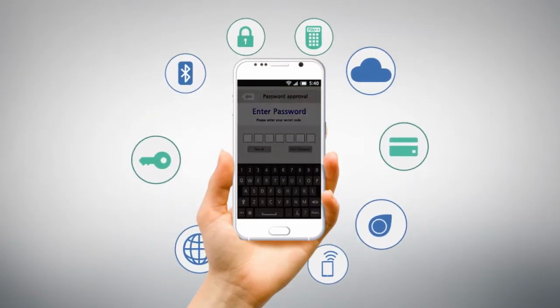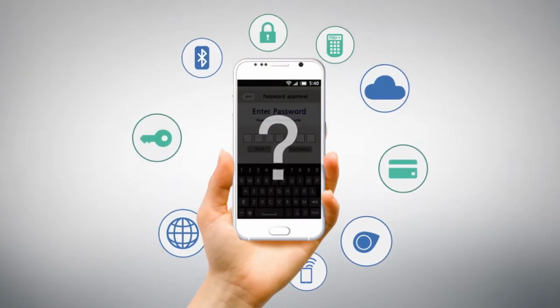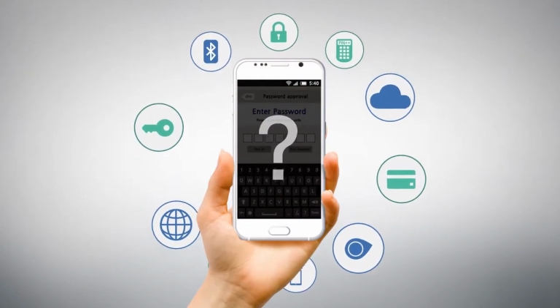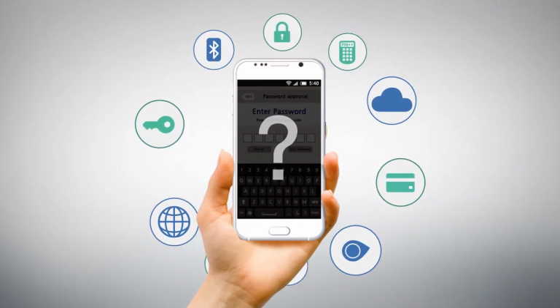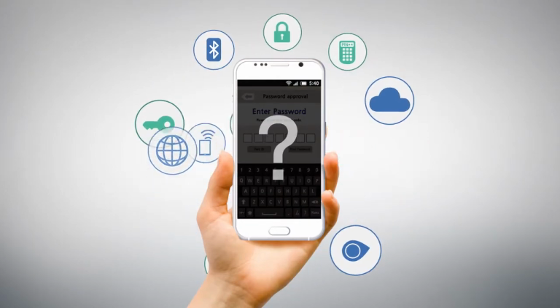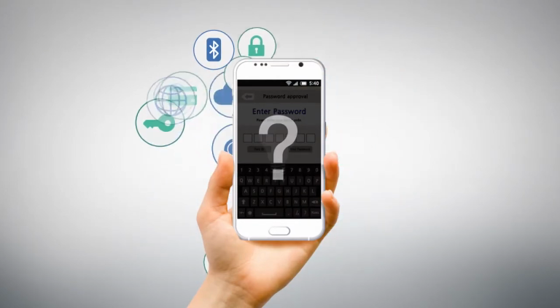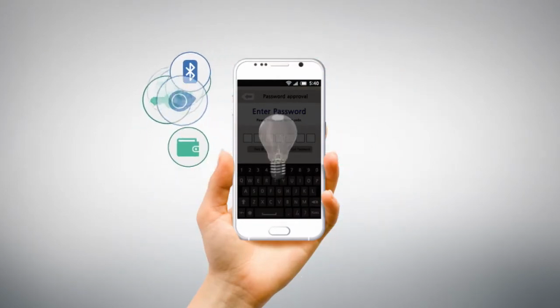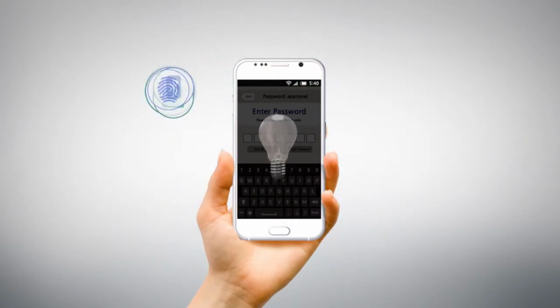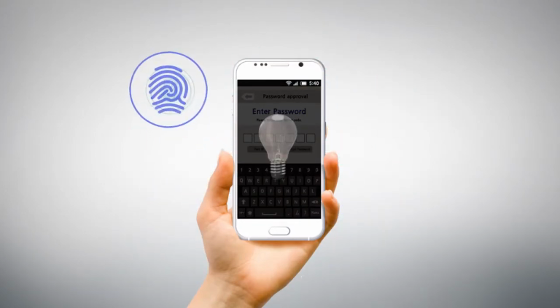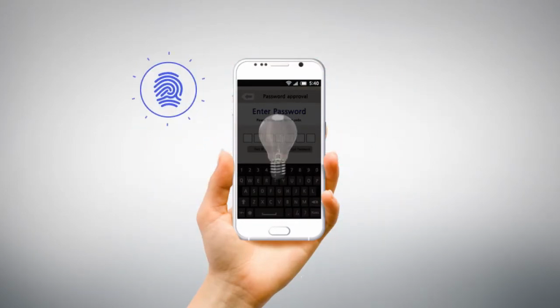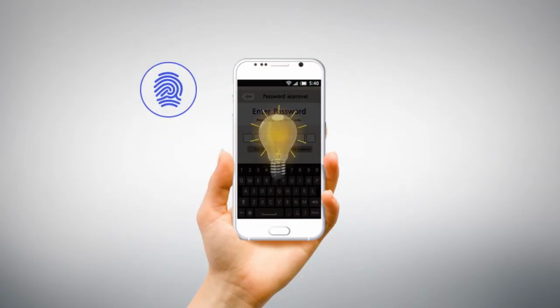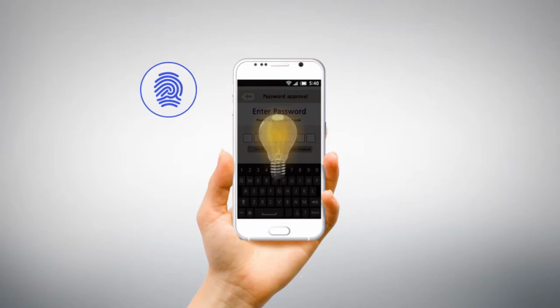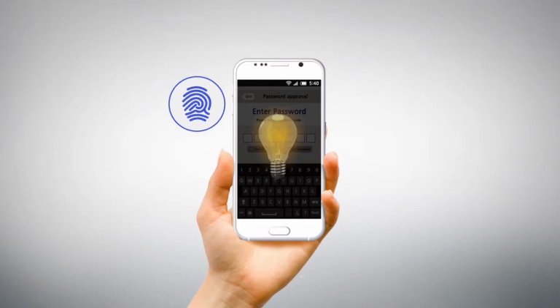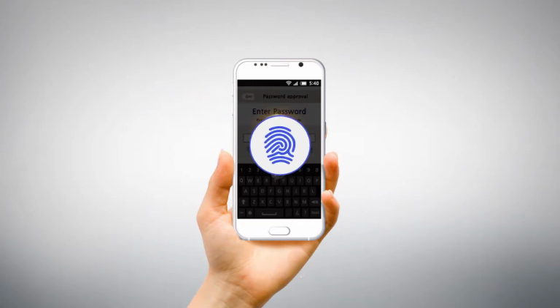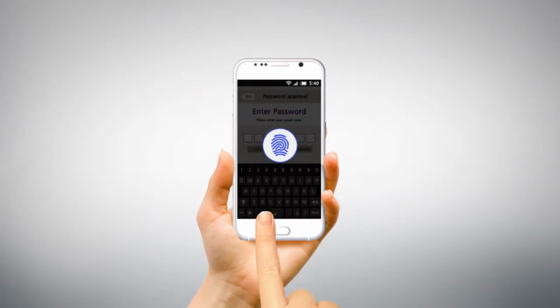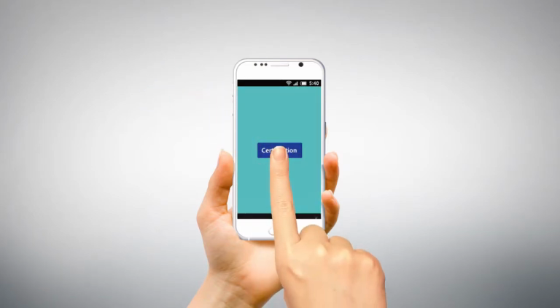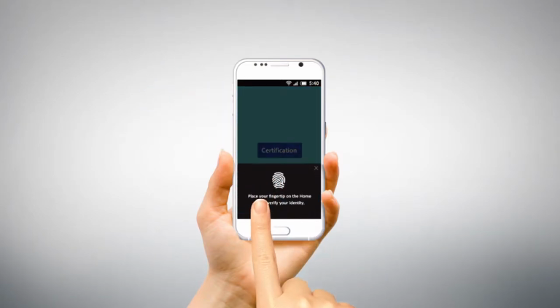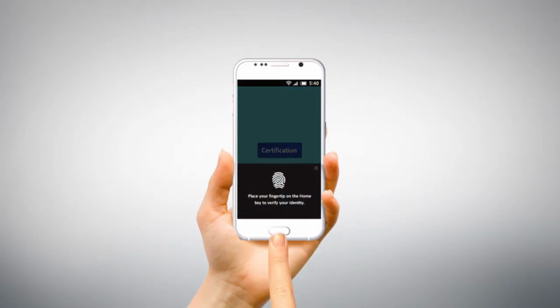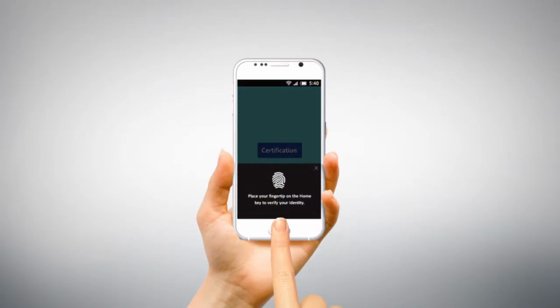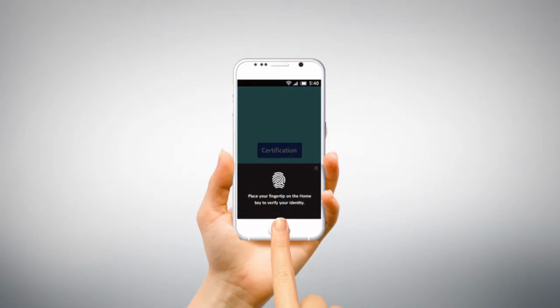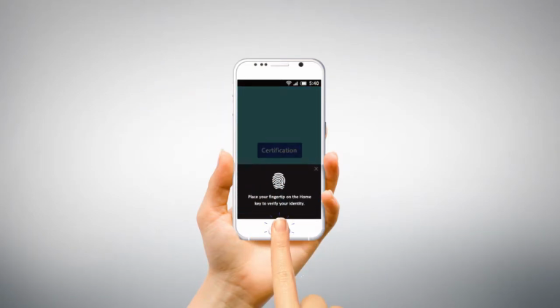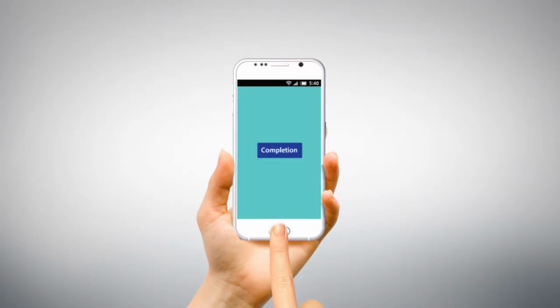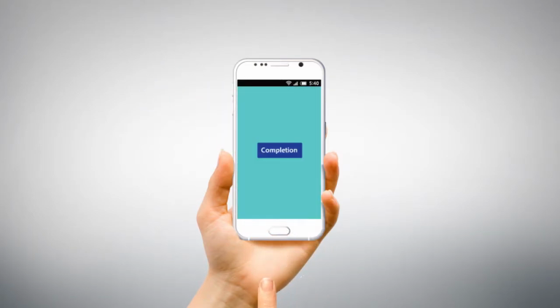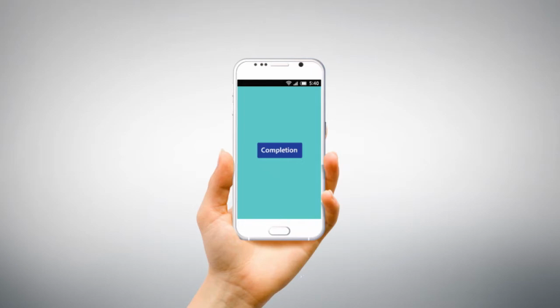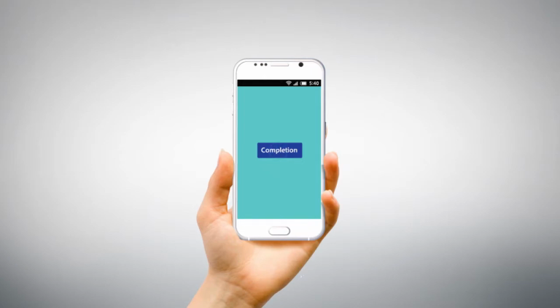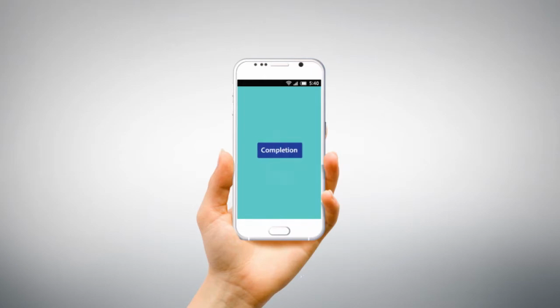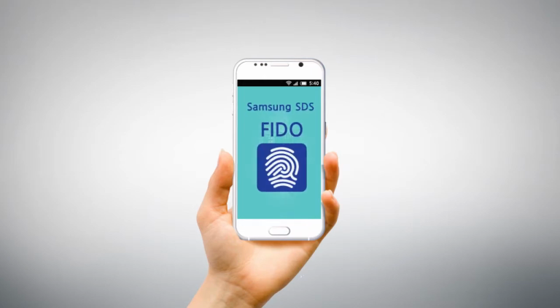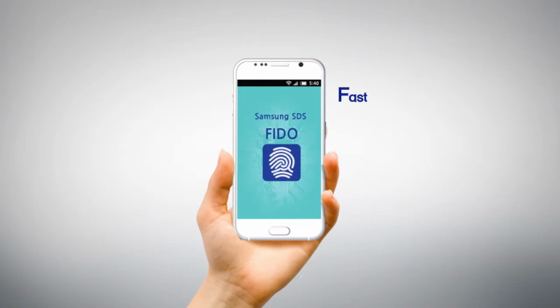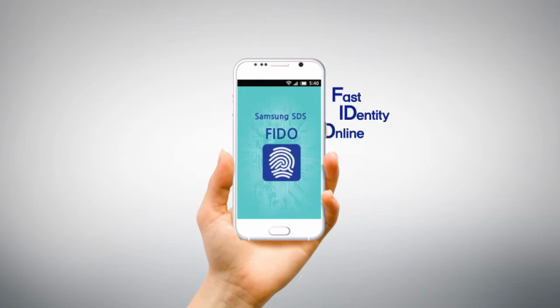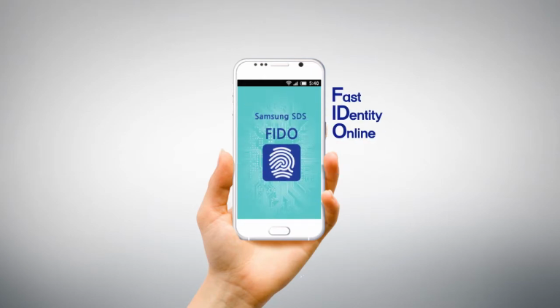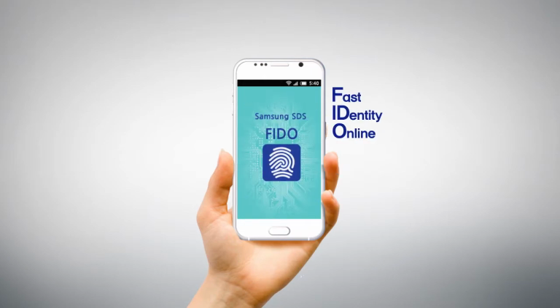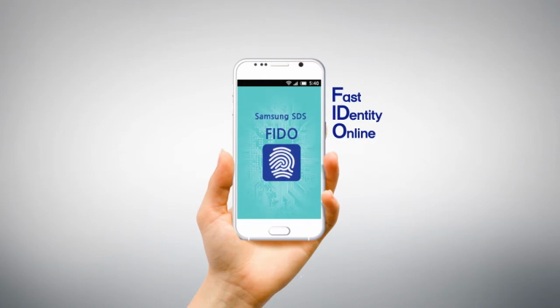Why can't we have a more secure and convenient way? Finish complicated authentication with just one simple touch. Samsung SDS Vito will make it happen.